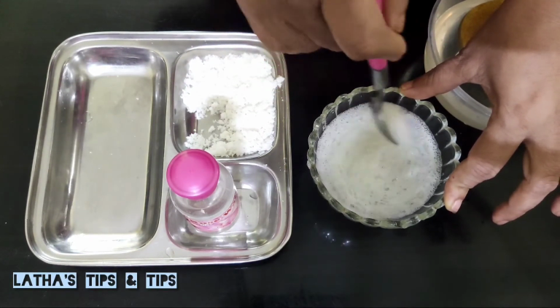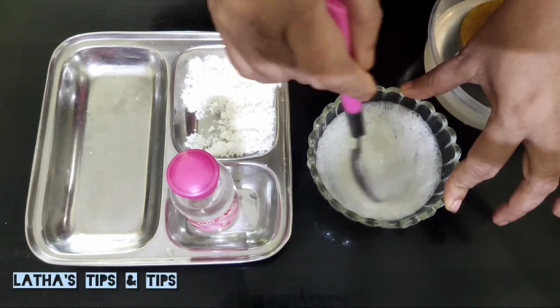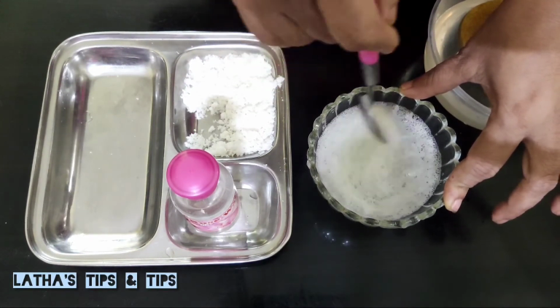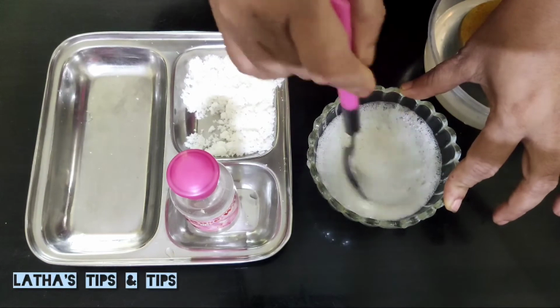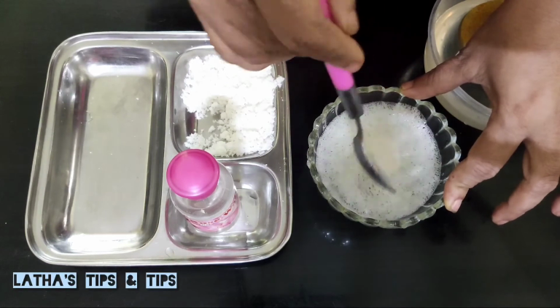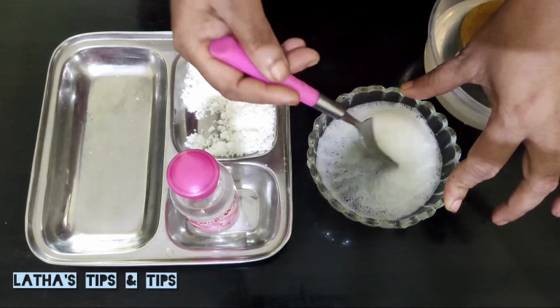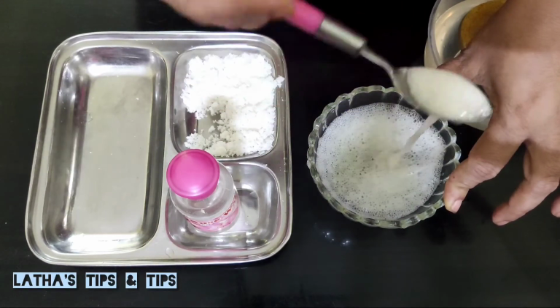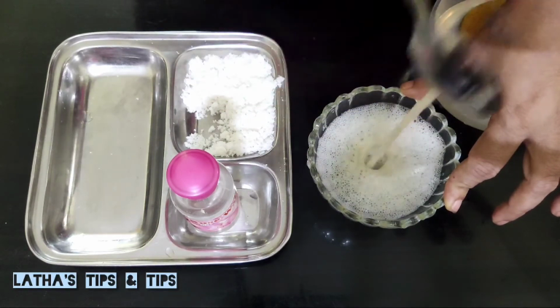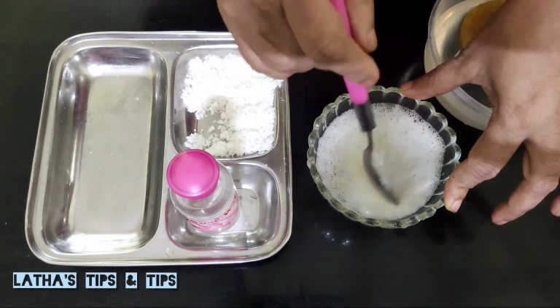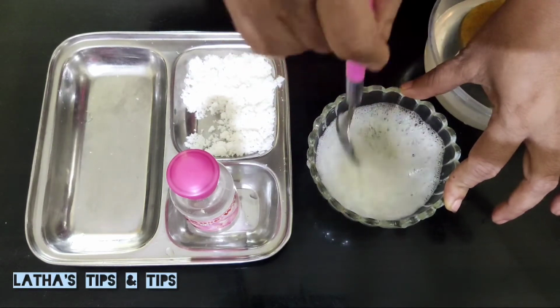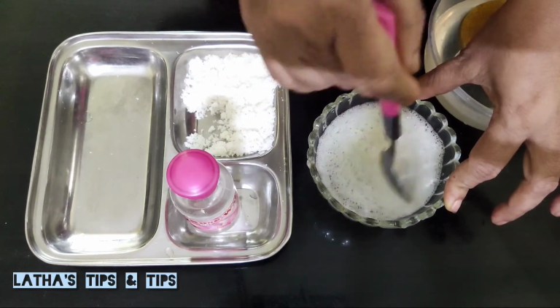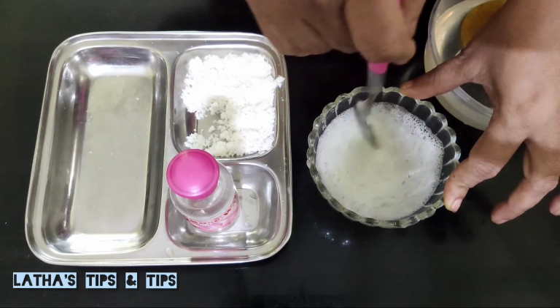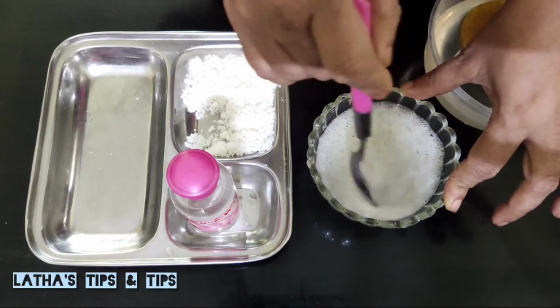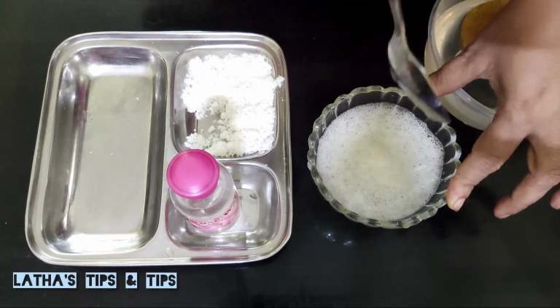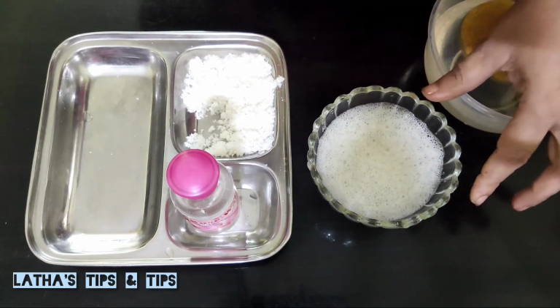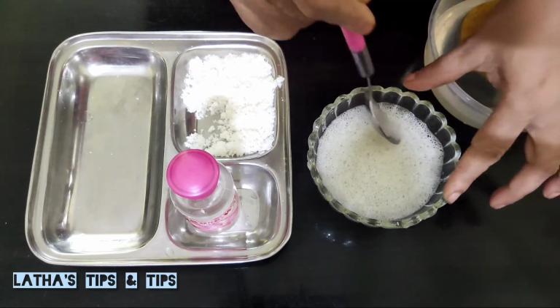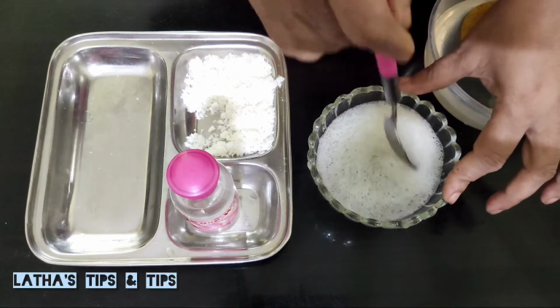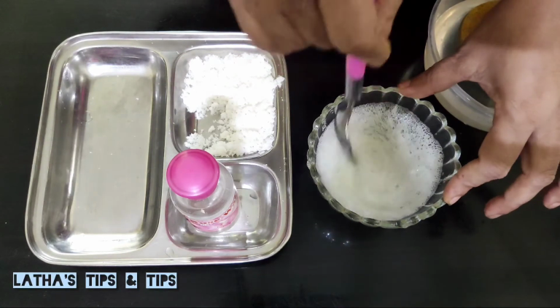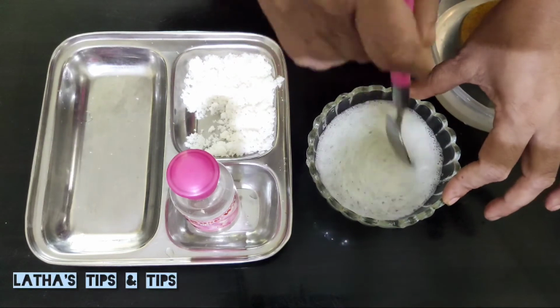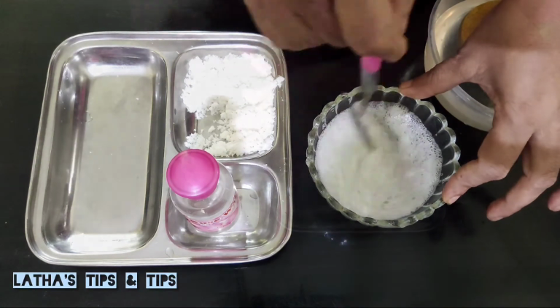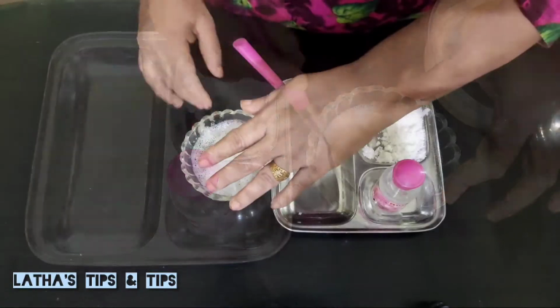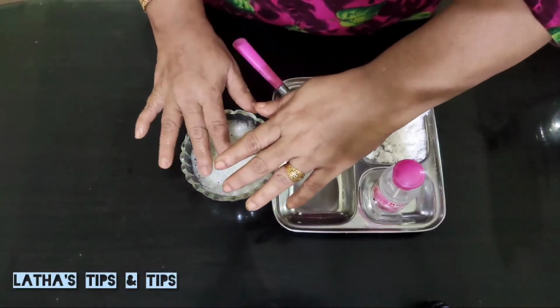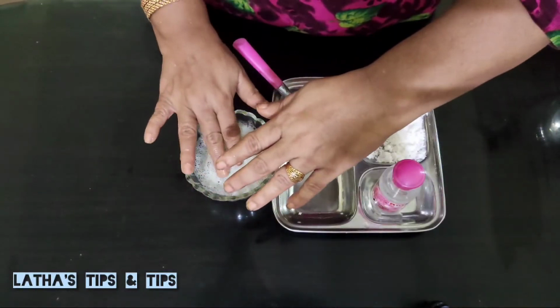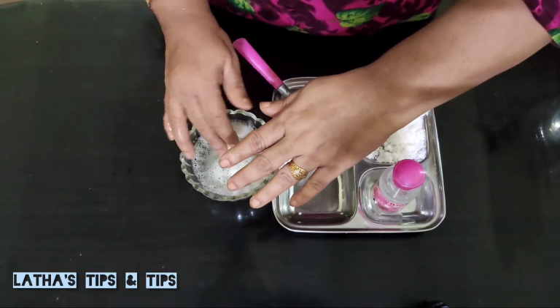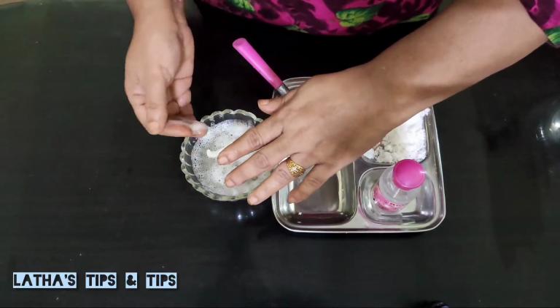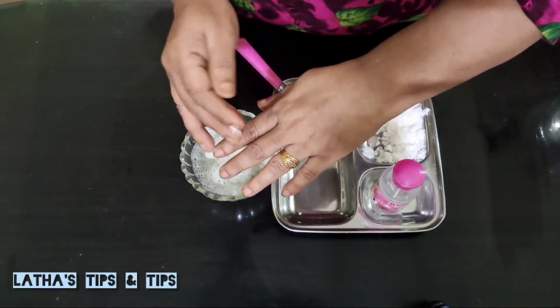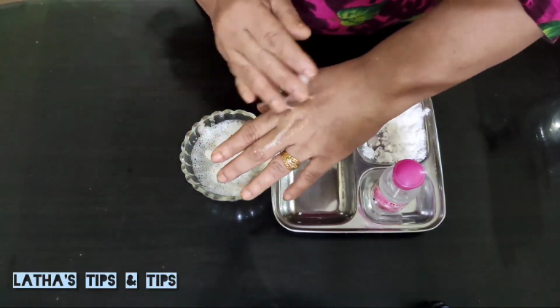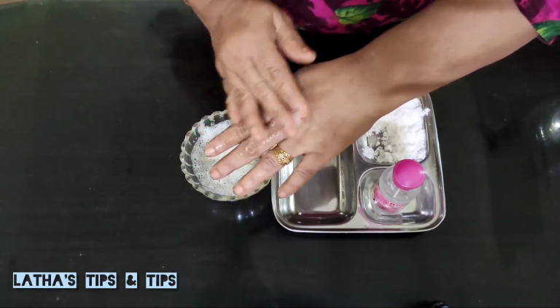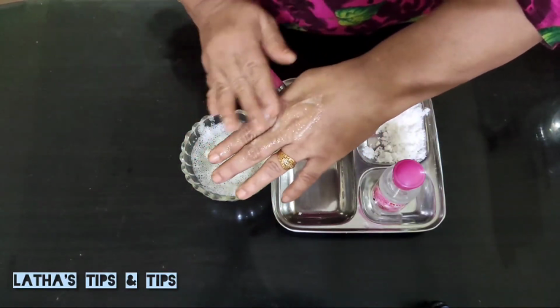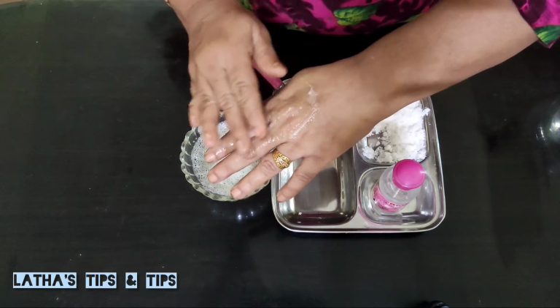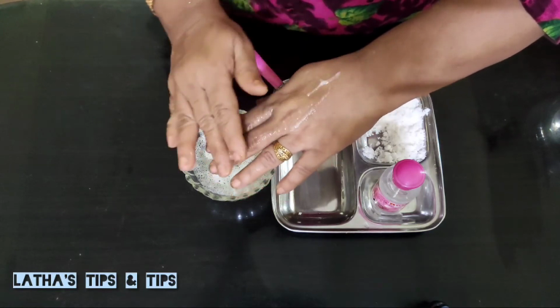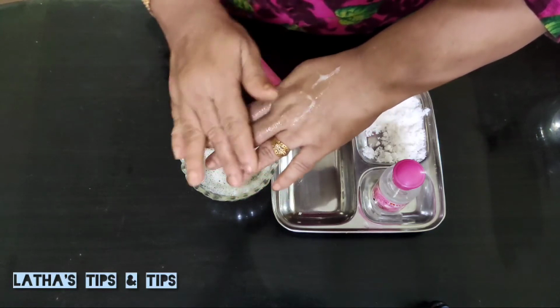Now the step is ready. We are going to apply this to the face. We will use this on the face.